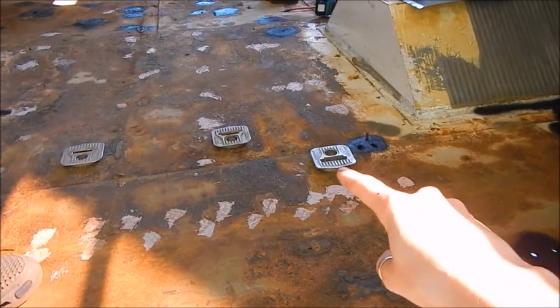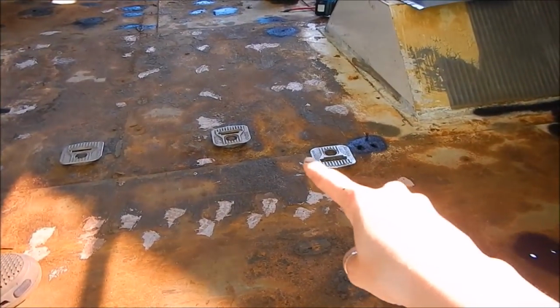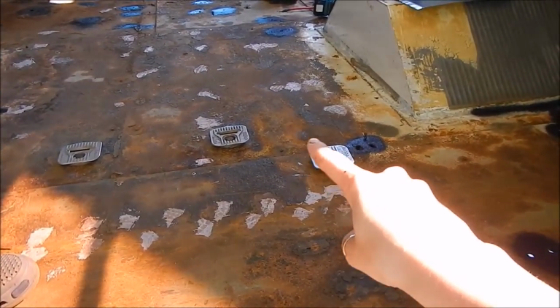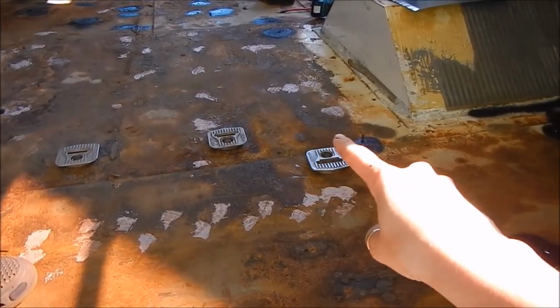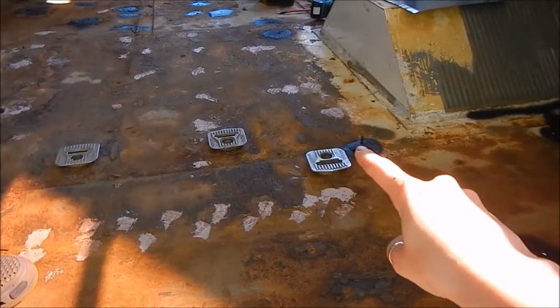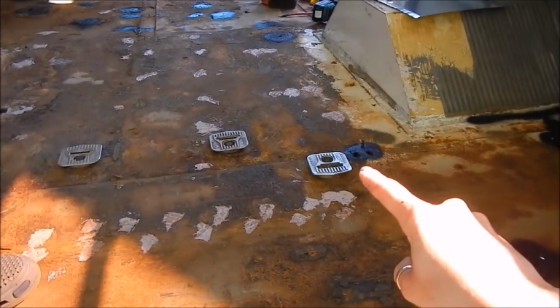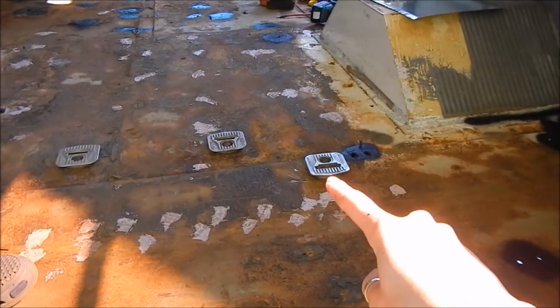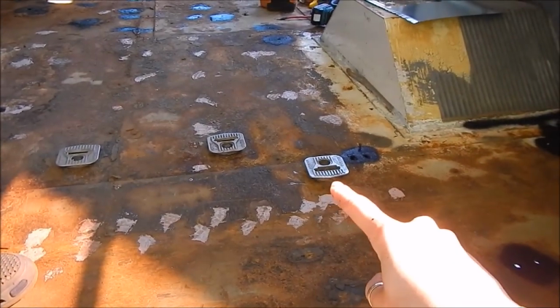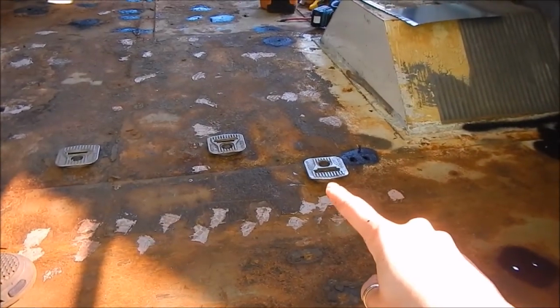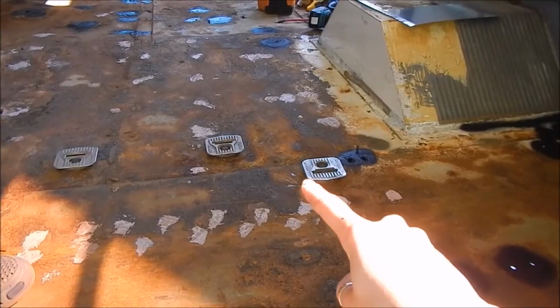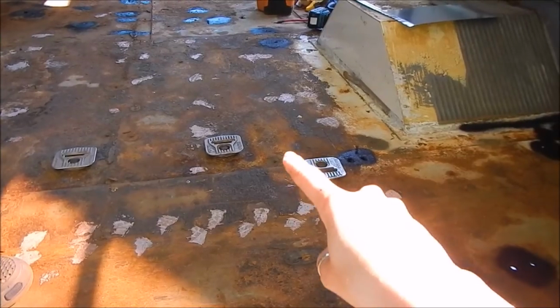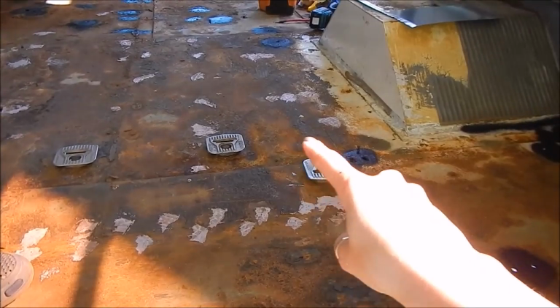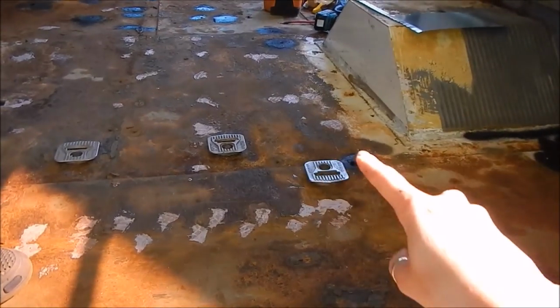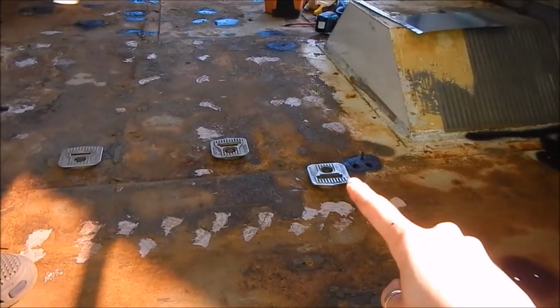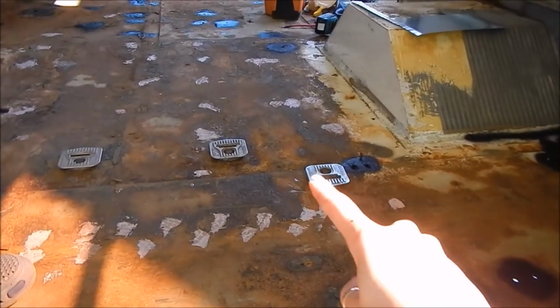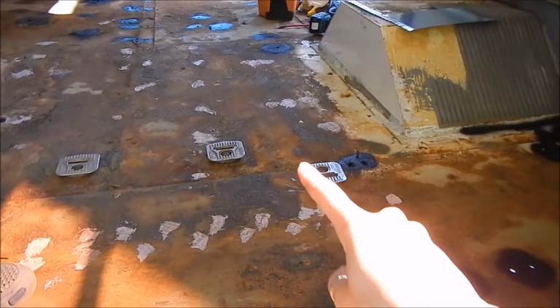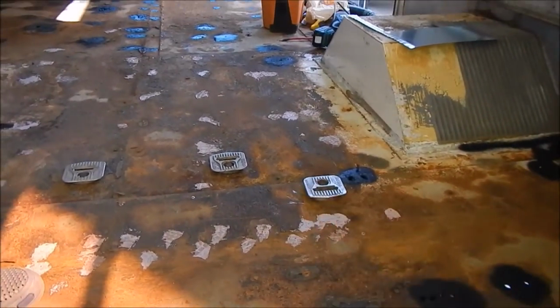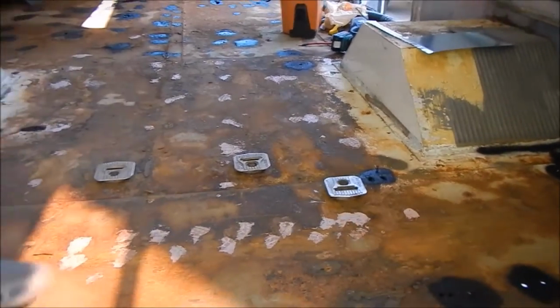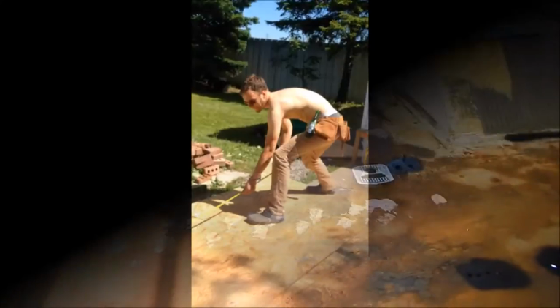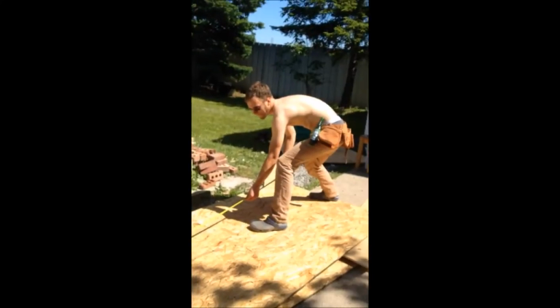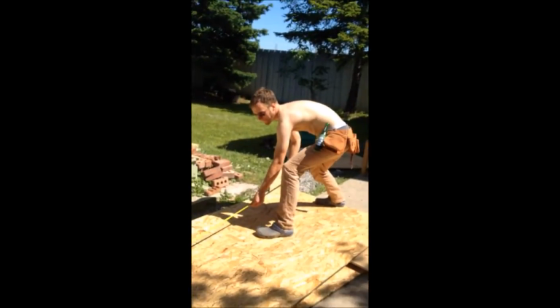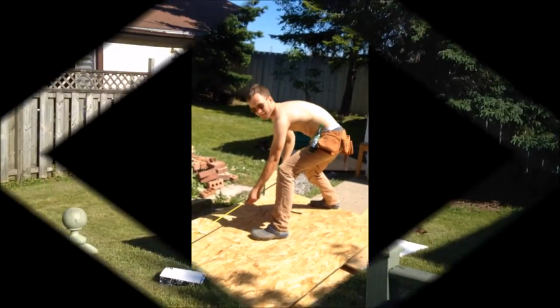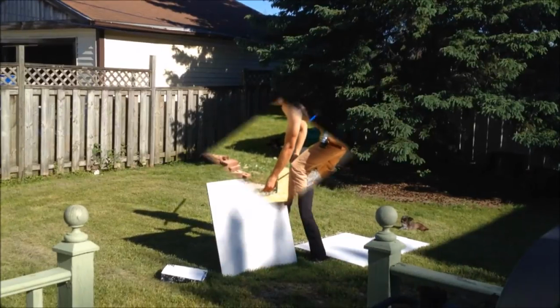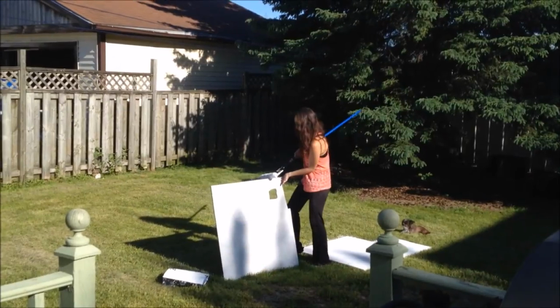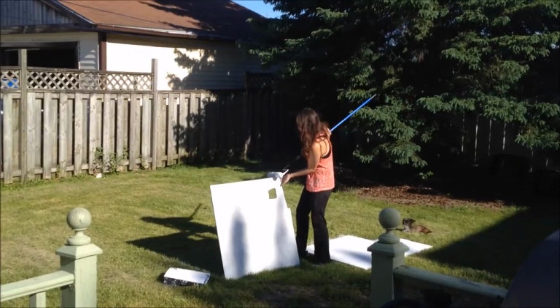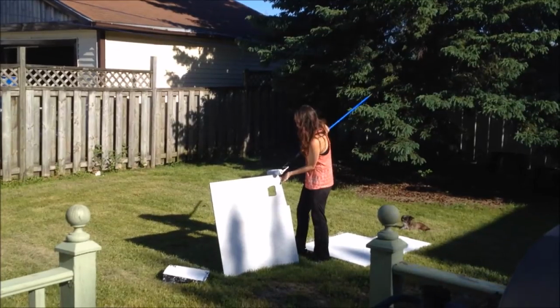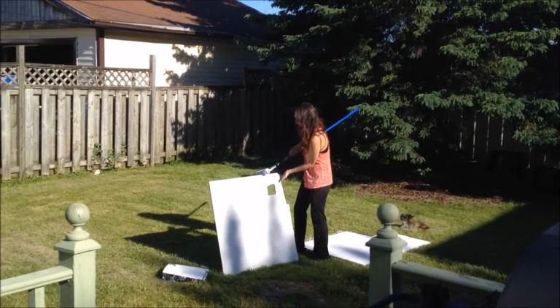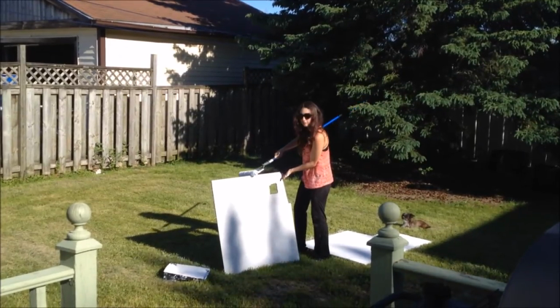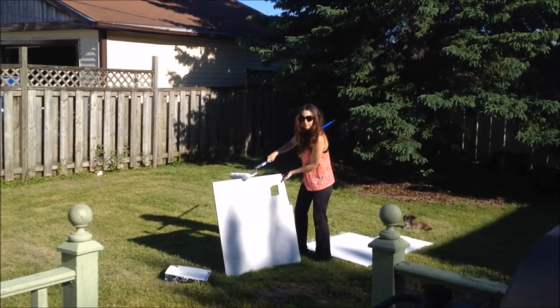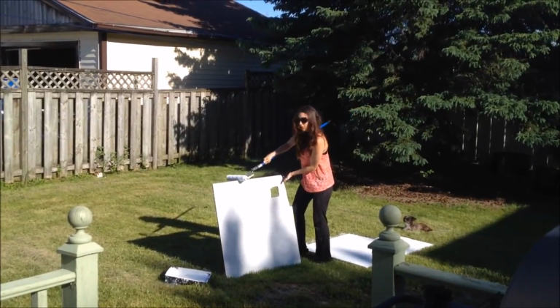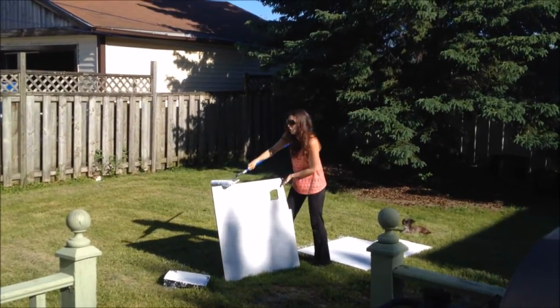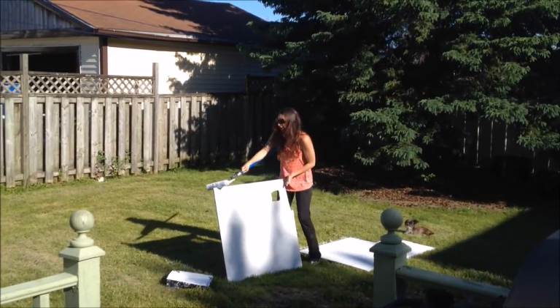Did we tell you we decided to leave these on? We're just gonna cut holes — and by 'we,' Tyler's gonna cut a hole mathematically. And Miss Kaylee is priming the floor.